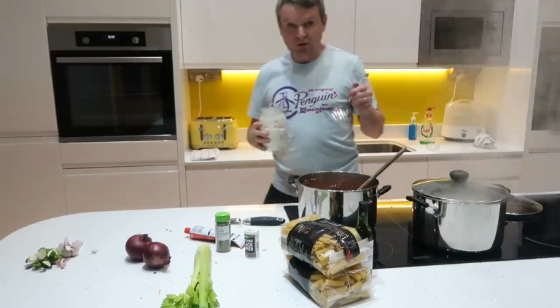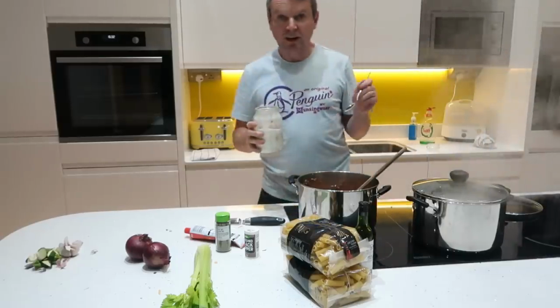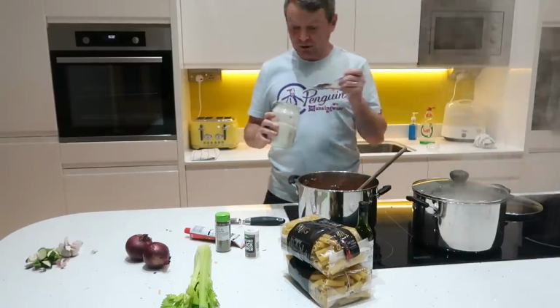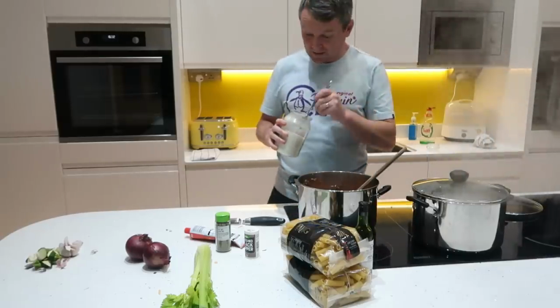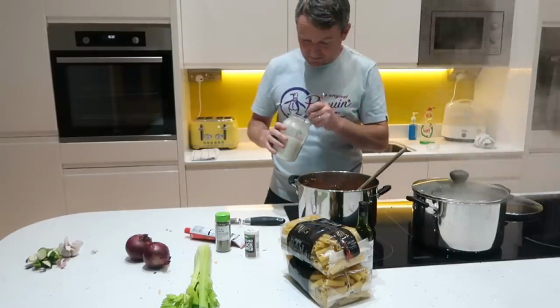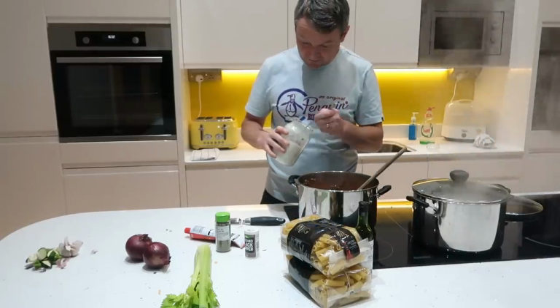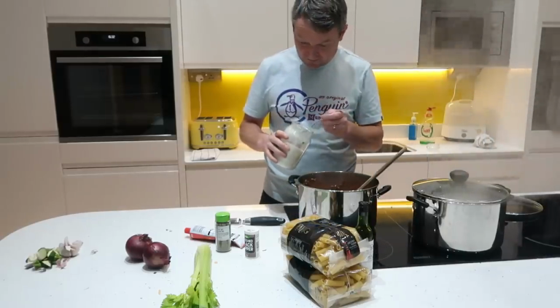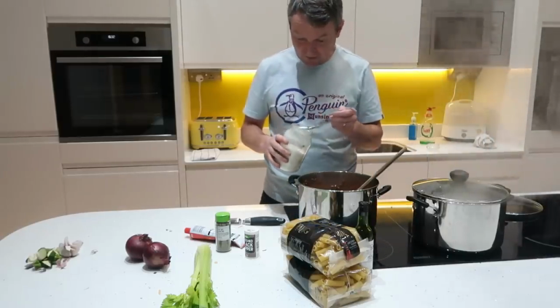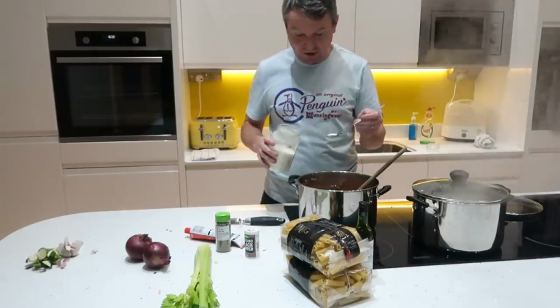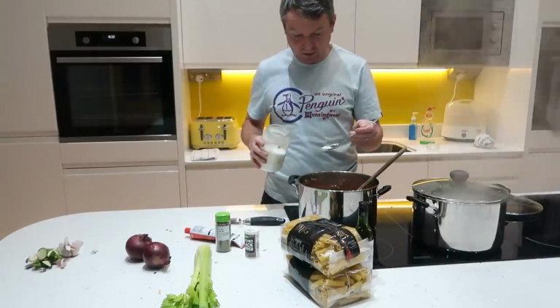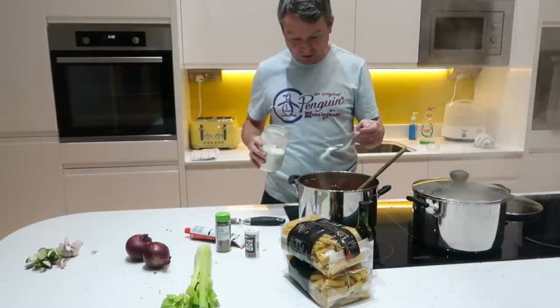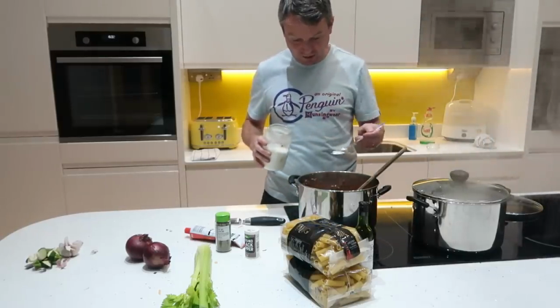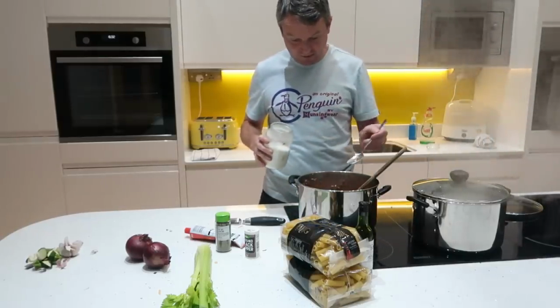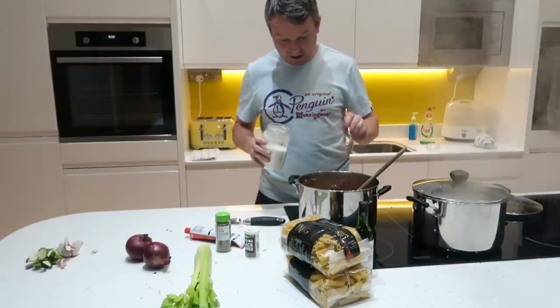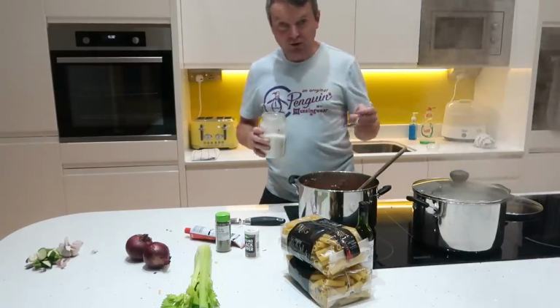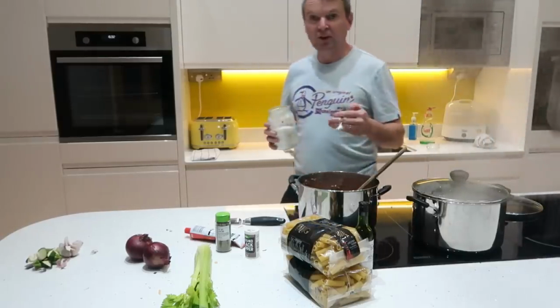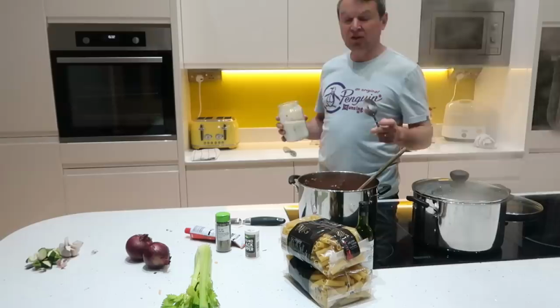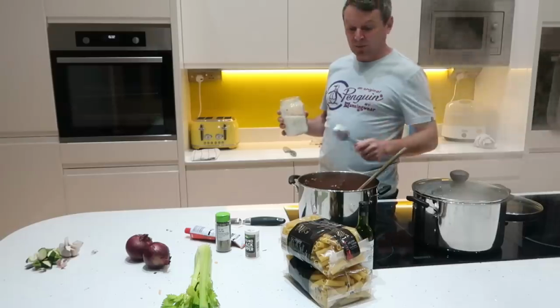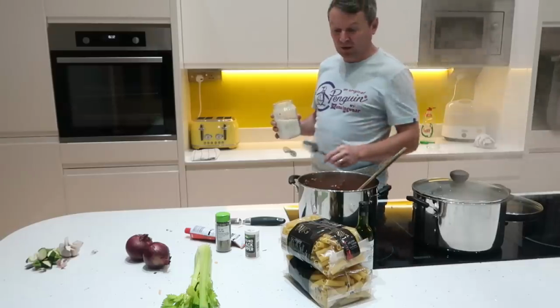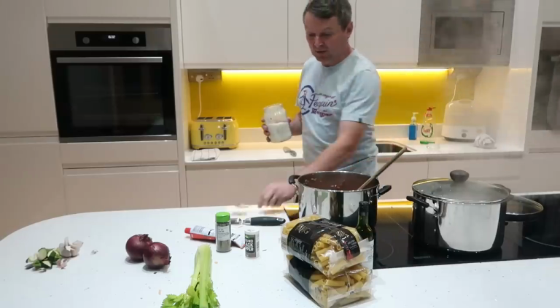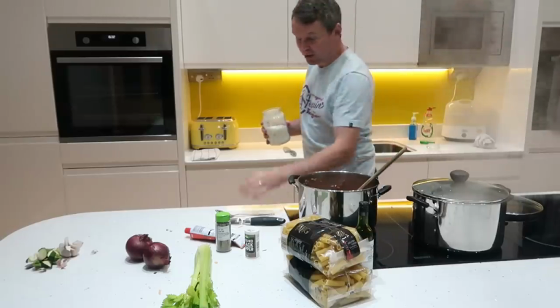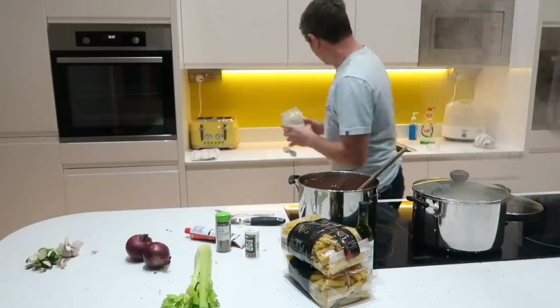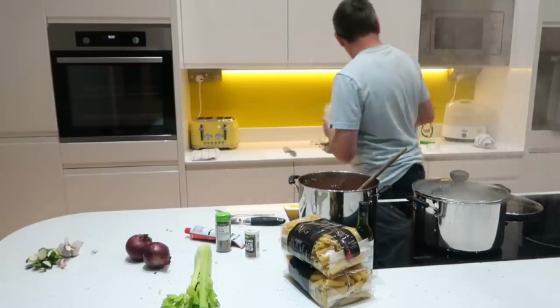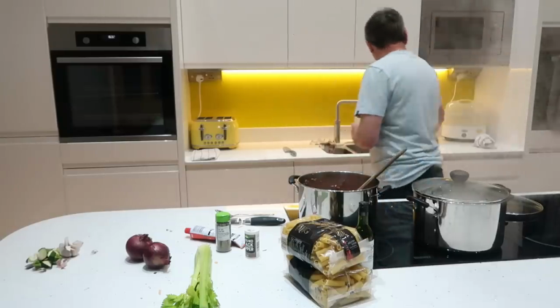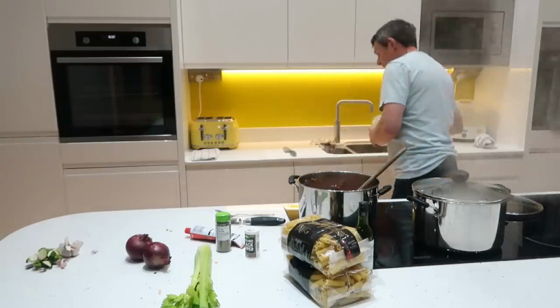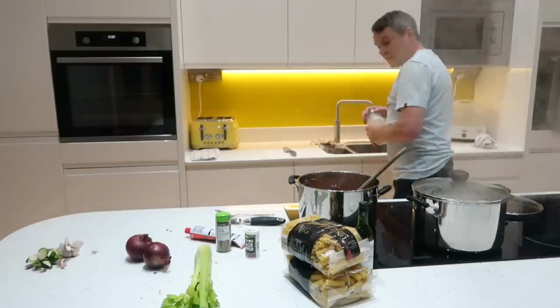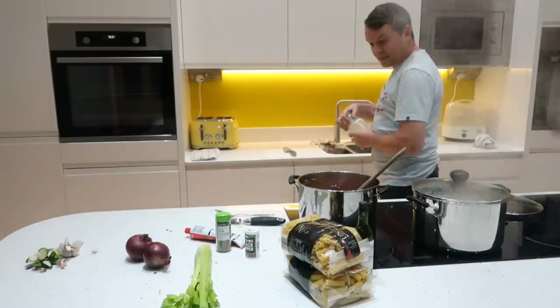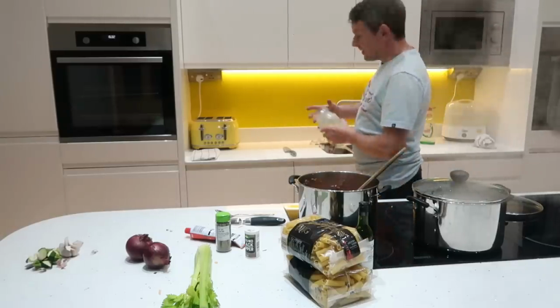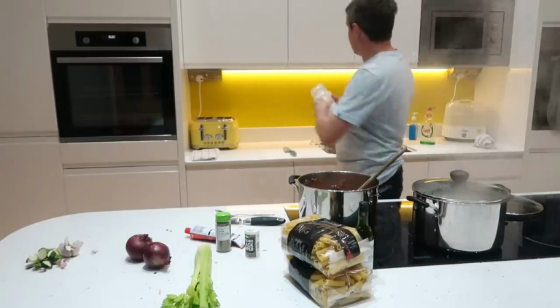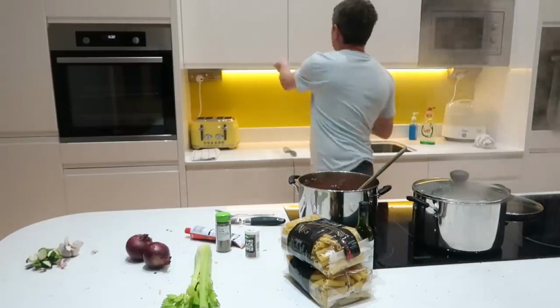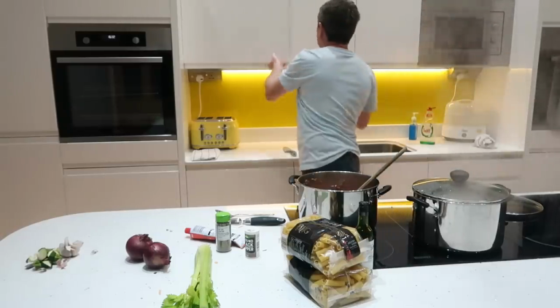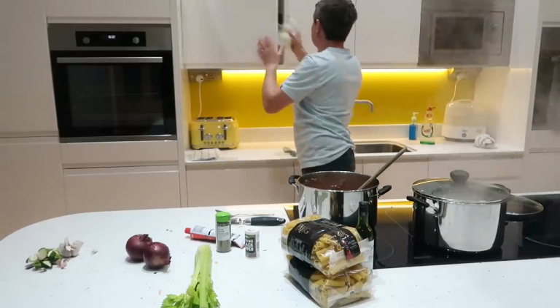Just a little bit of sugar — like a teaspoon full, that's all — just to take the sharpness of the tomatoes off. And that's it.